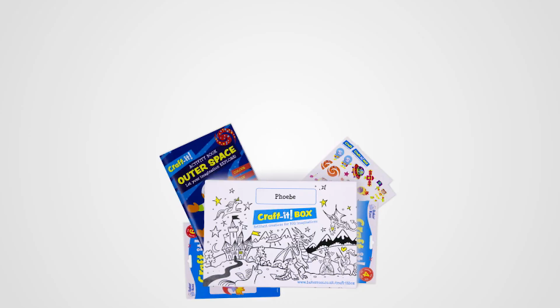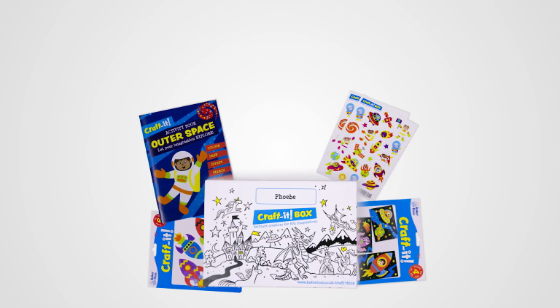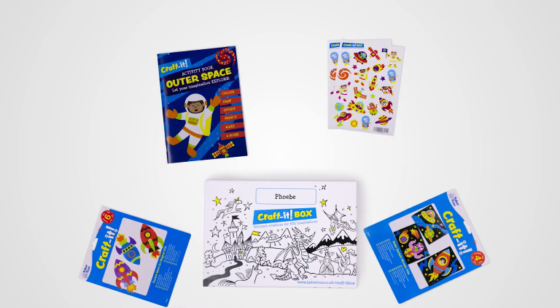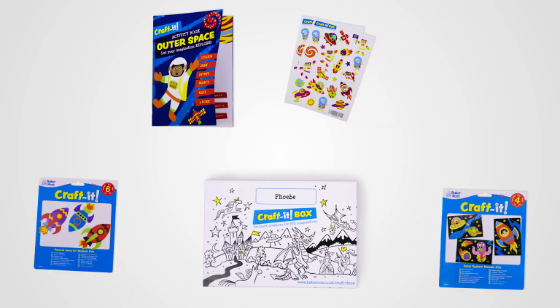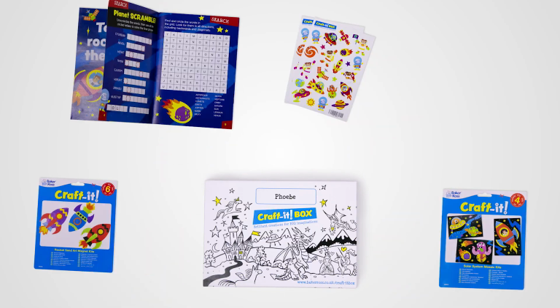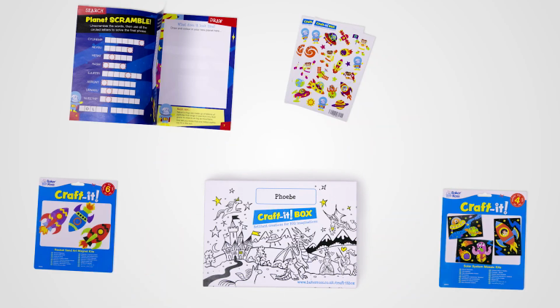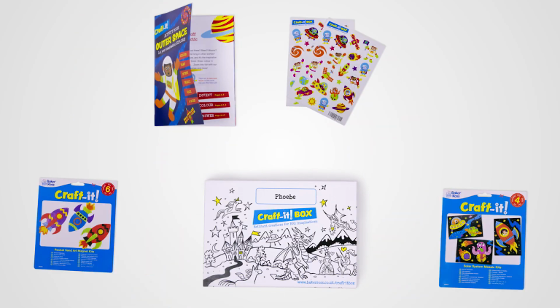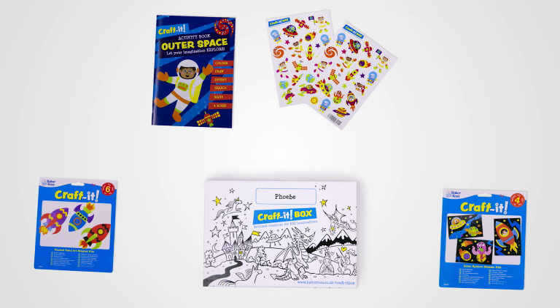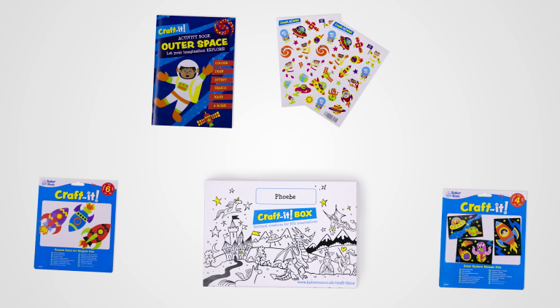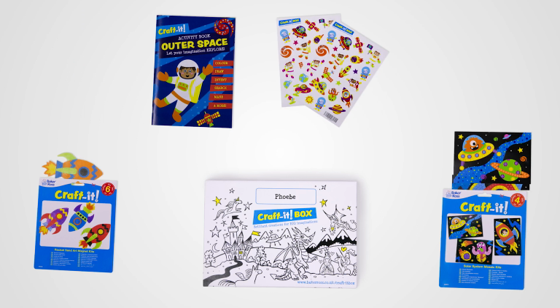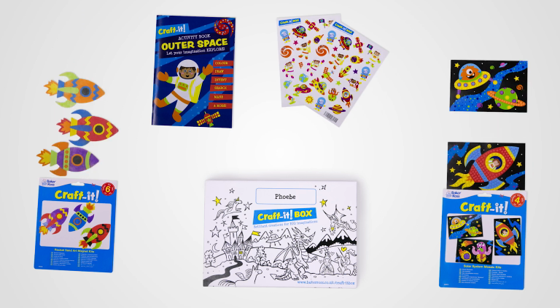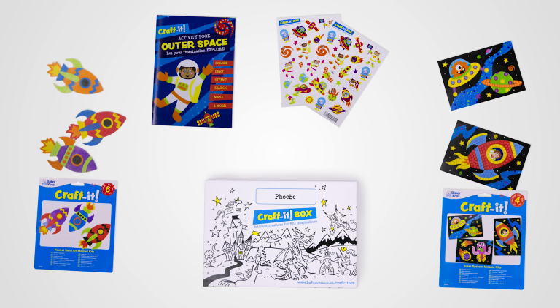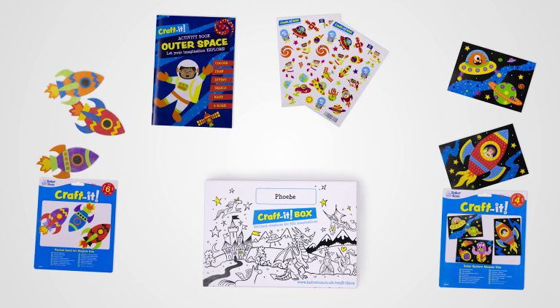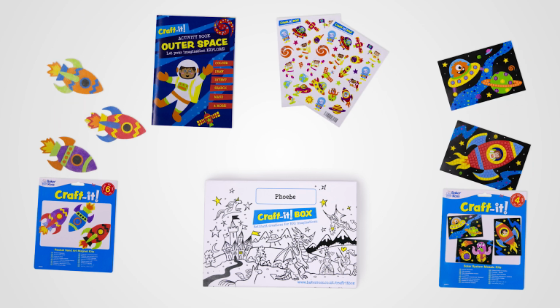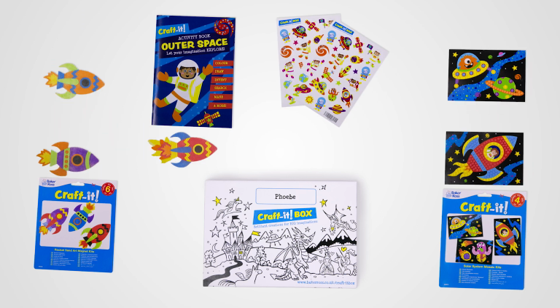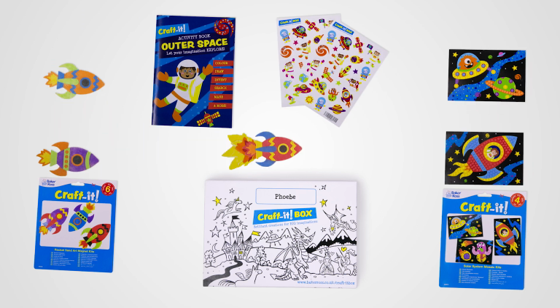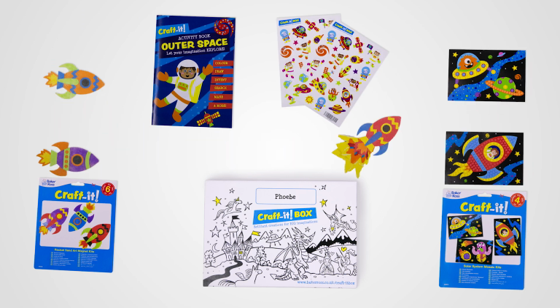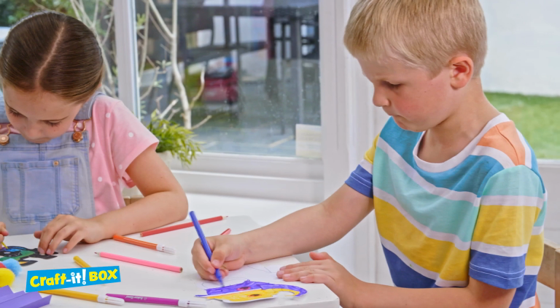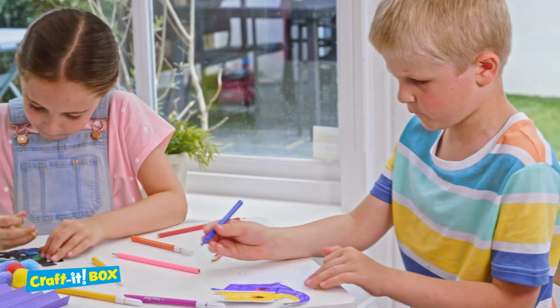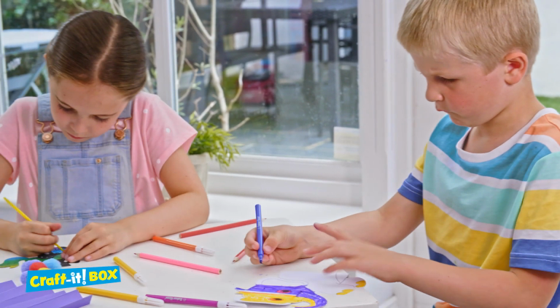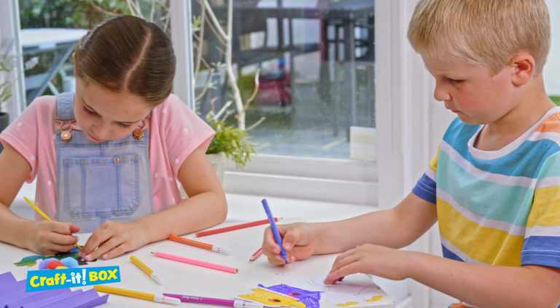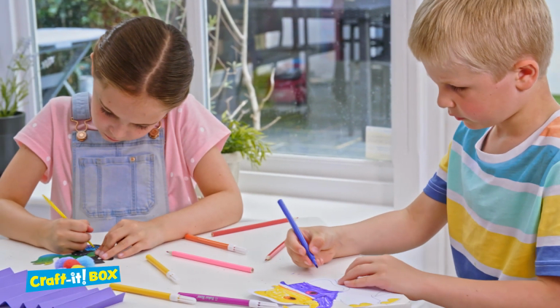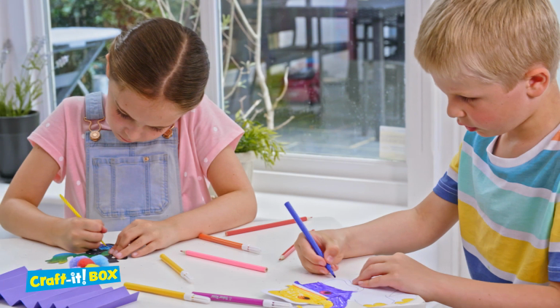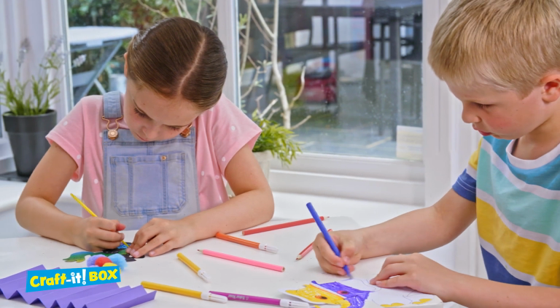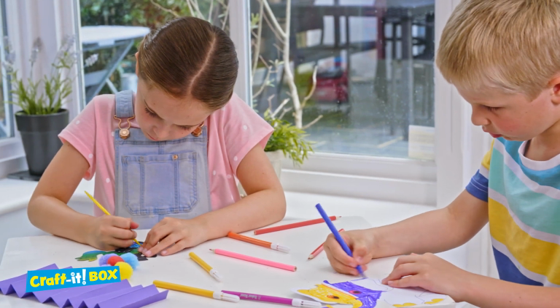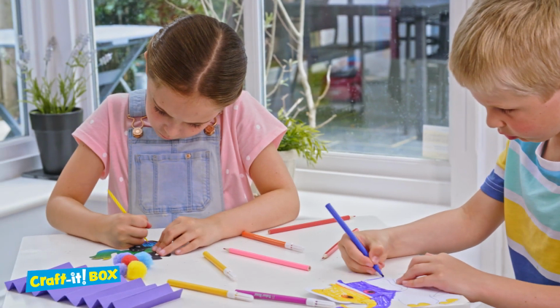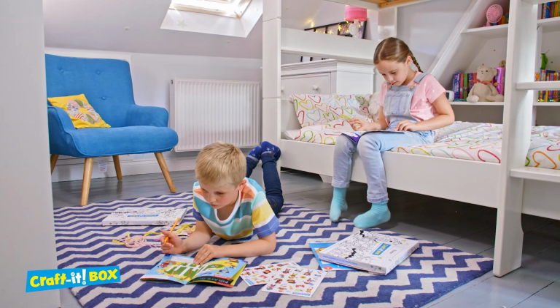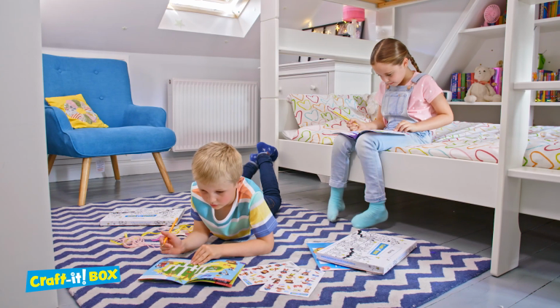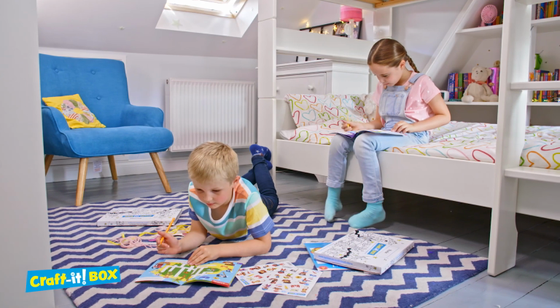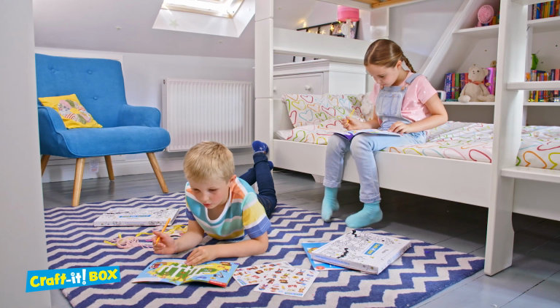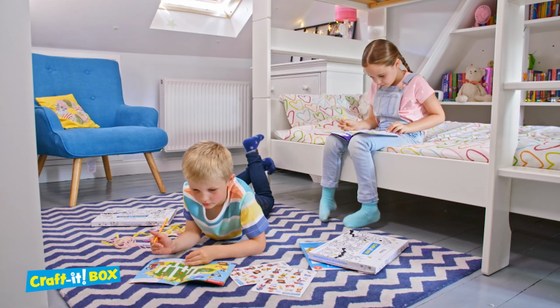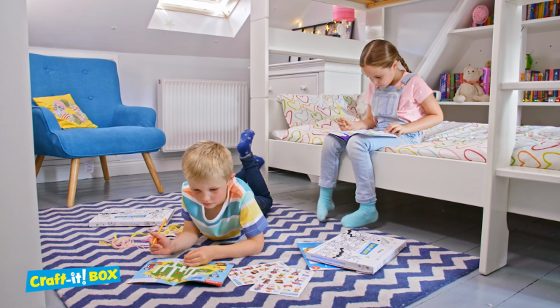Just look what's inside: an activity book, stickers and two craft packs. This month's theme is outer space. Craft It Box is created by Baker Ross, leading makers of art and craft supplies for over 40 years.